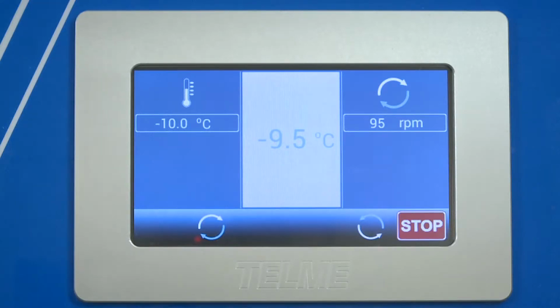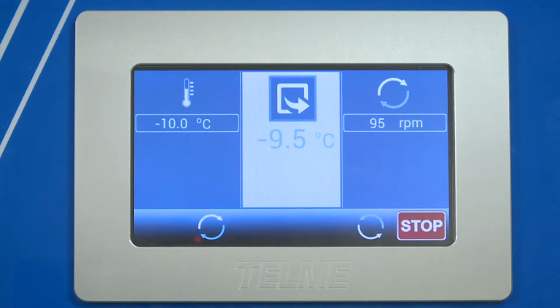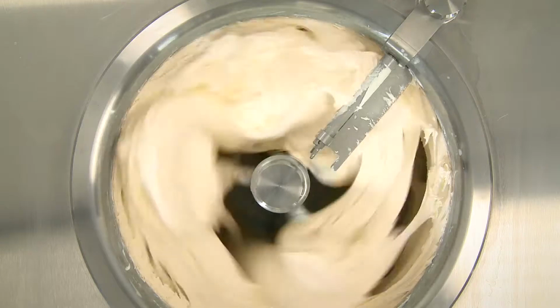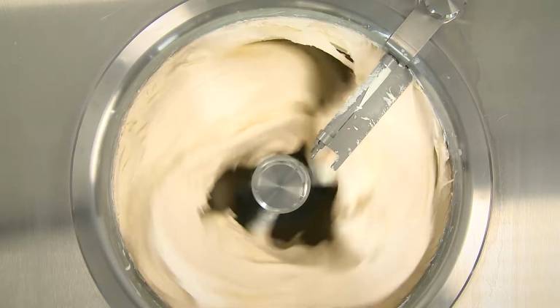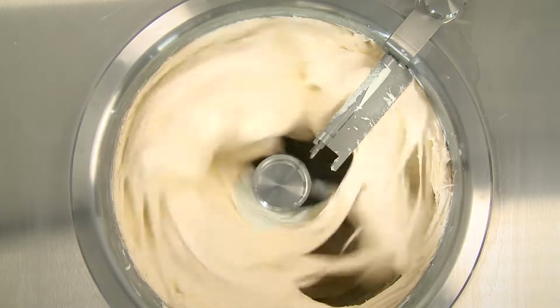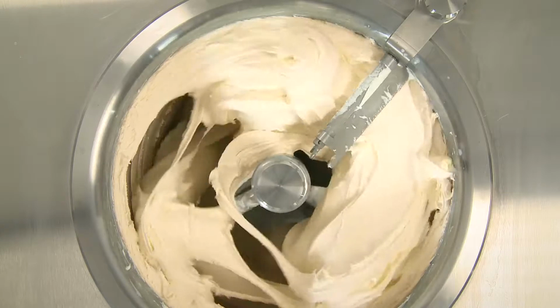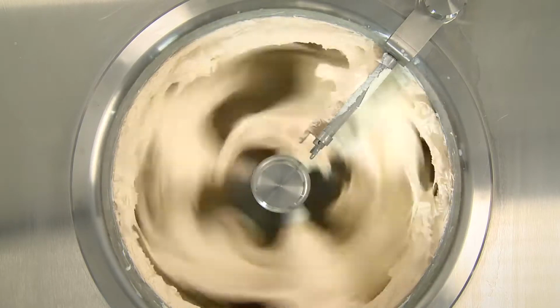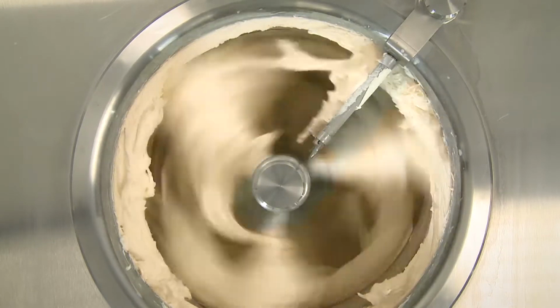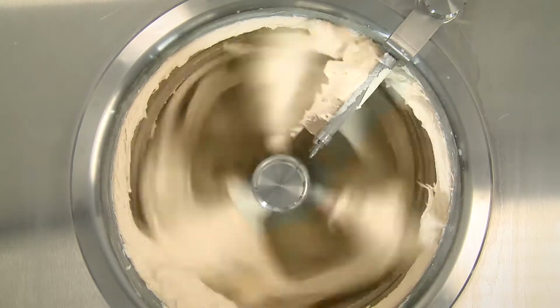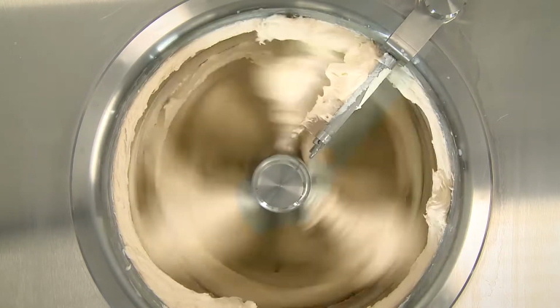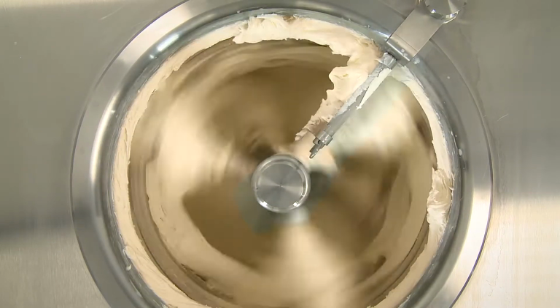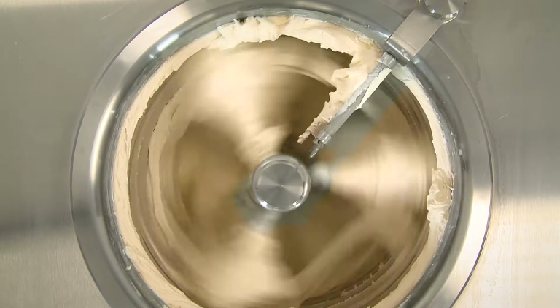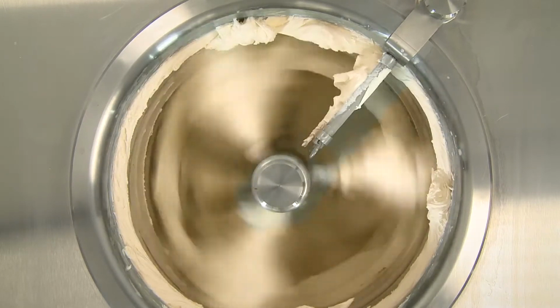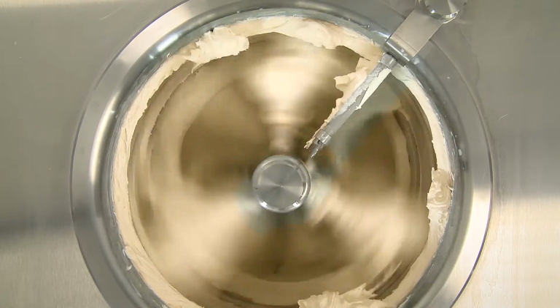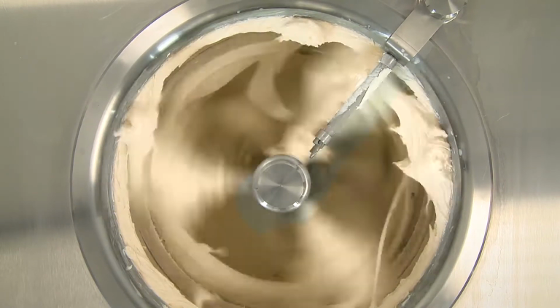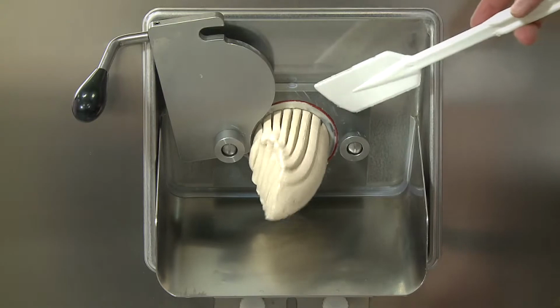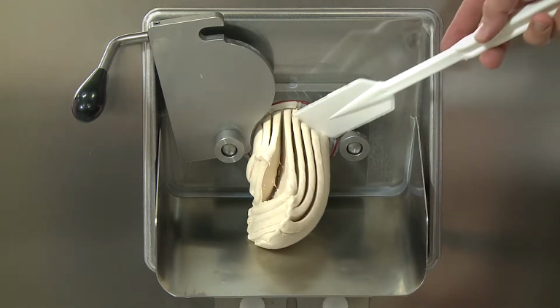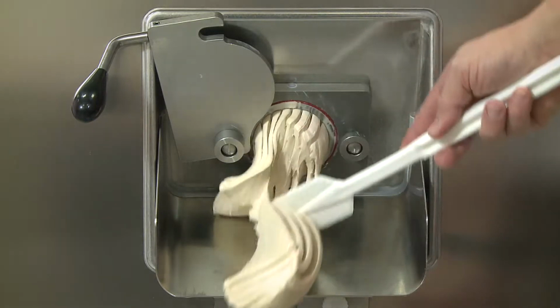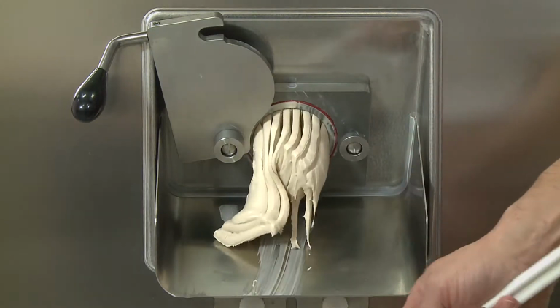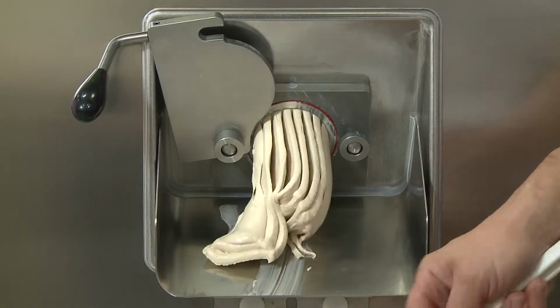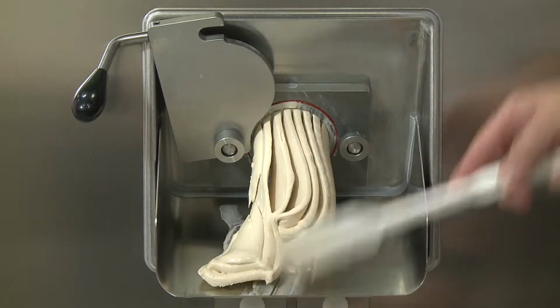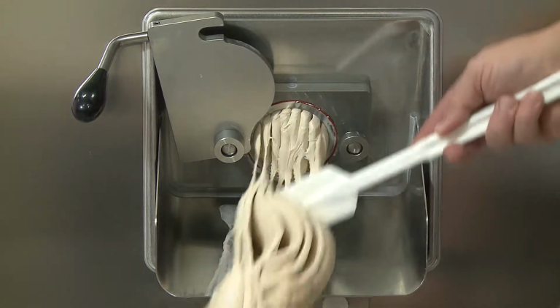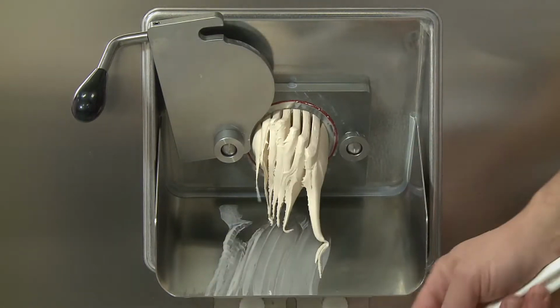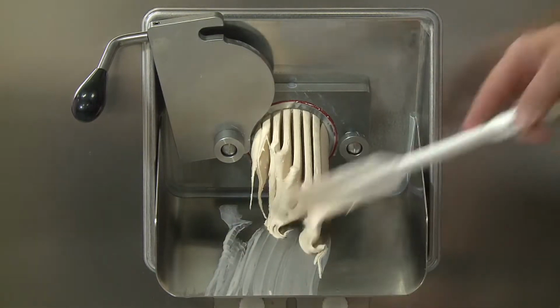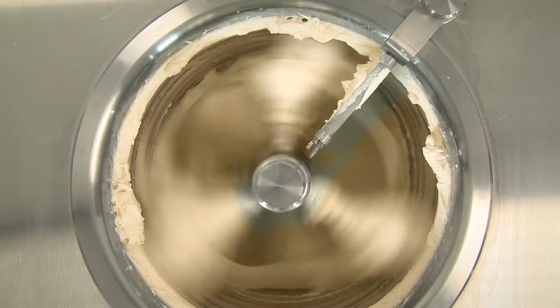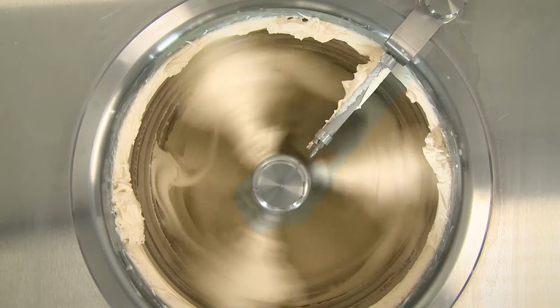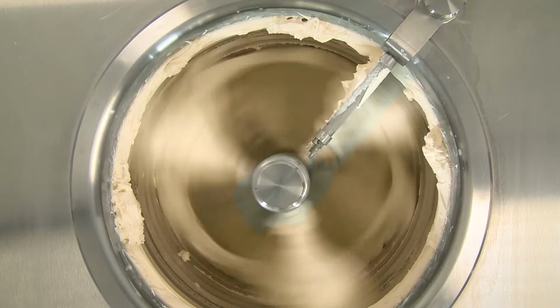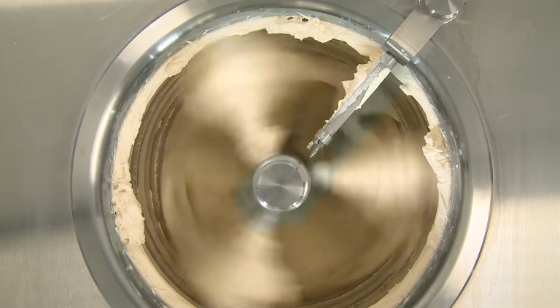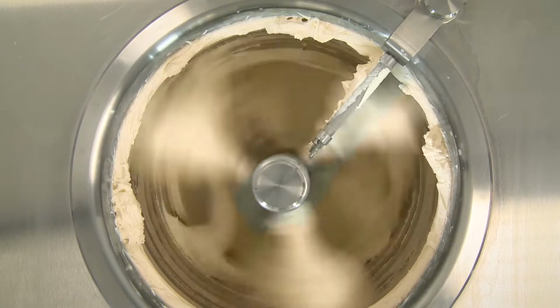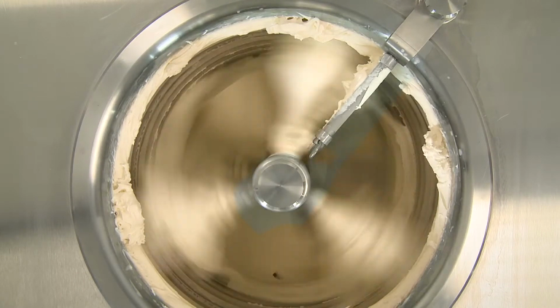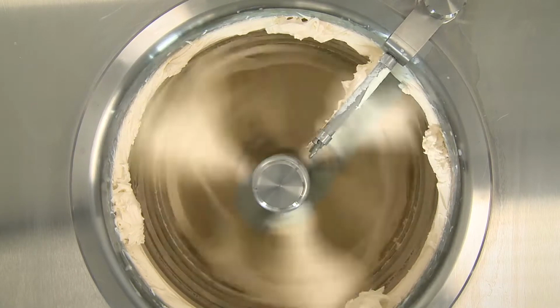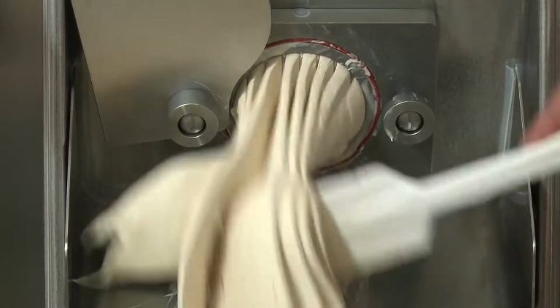The fitted resistive touch screen has a very intuitive interface with 26 preset programs and a series of programs which can be set. The inverter allows control of the mixing speed, the overrun, and the dispensing.